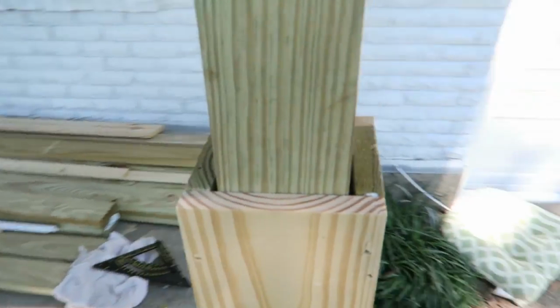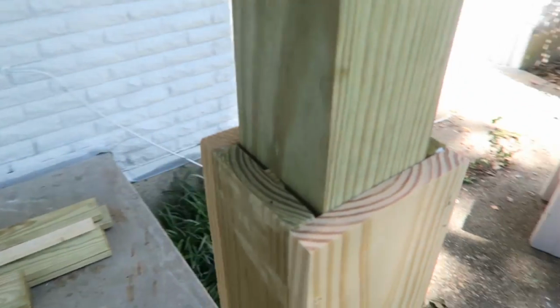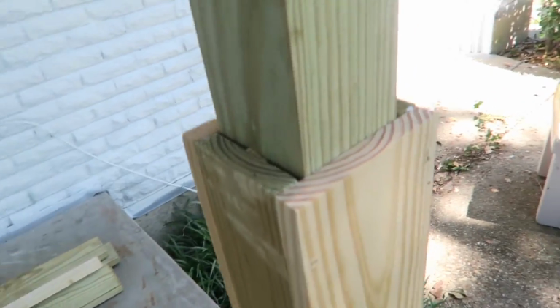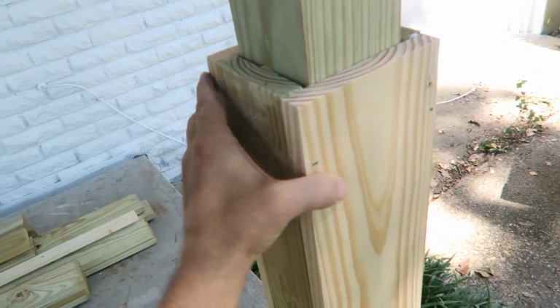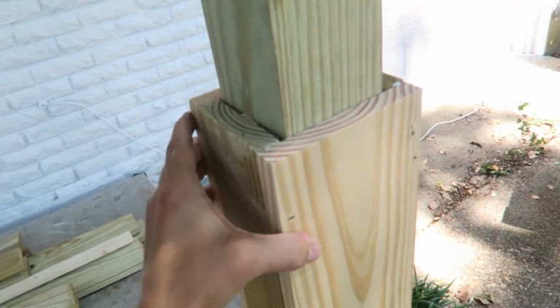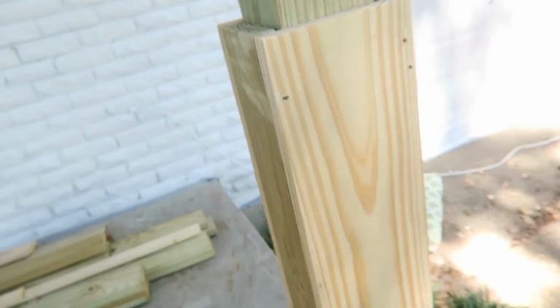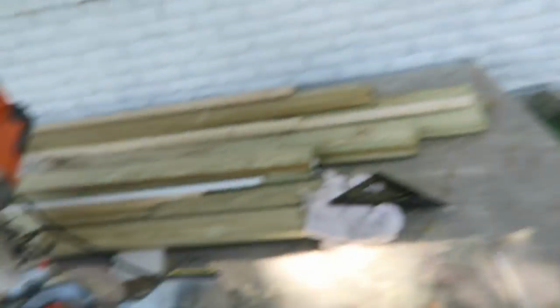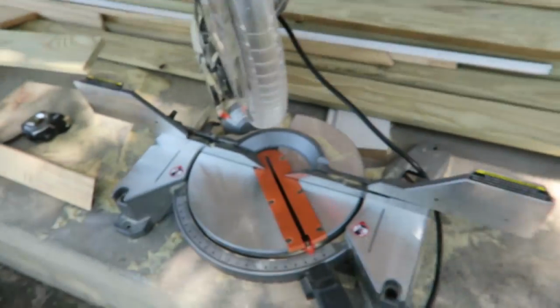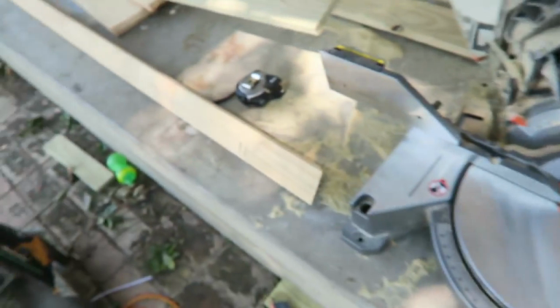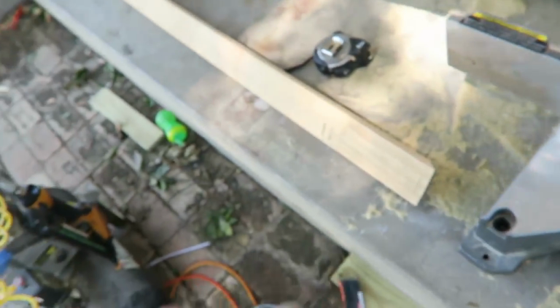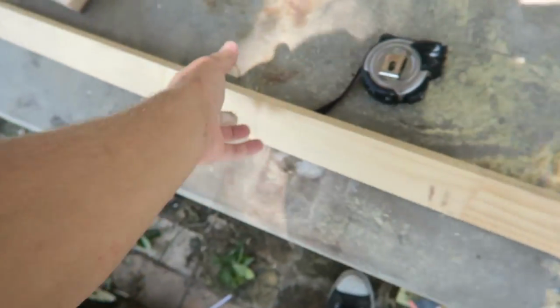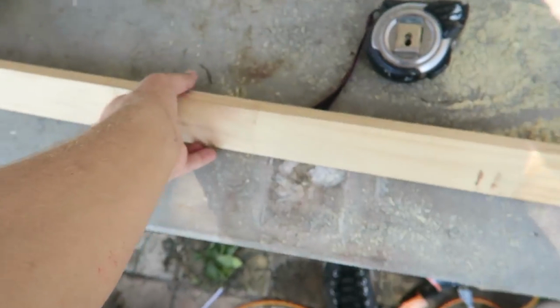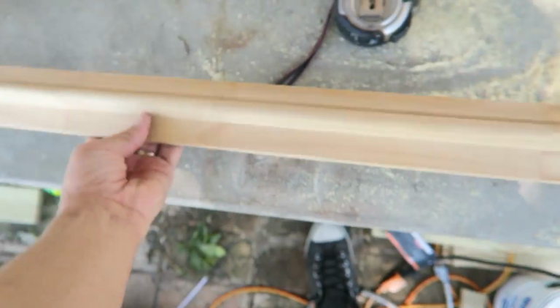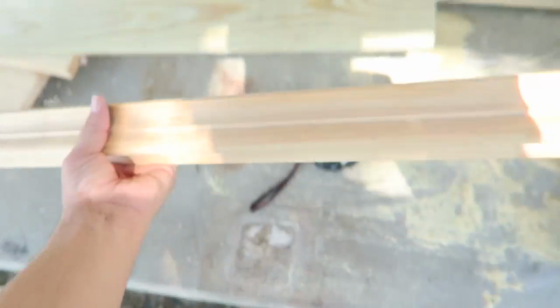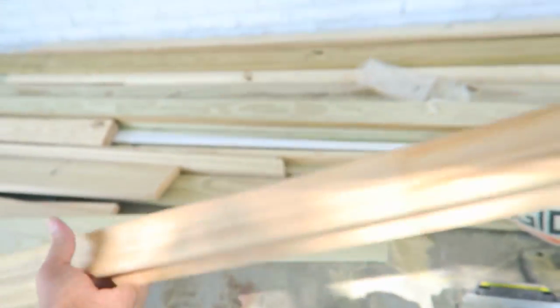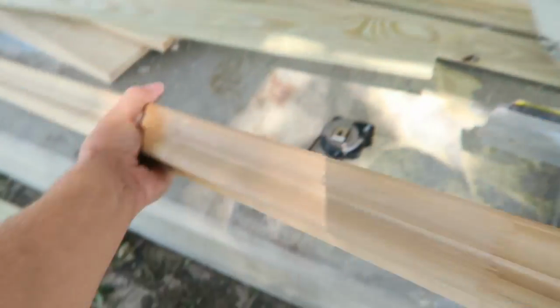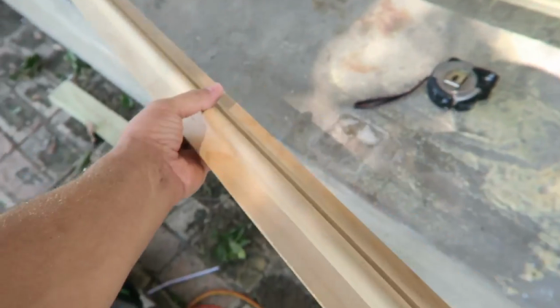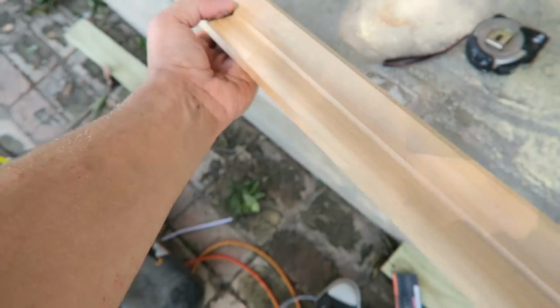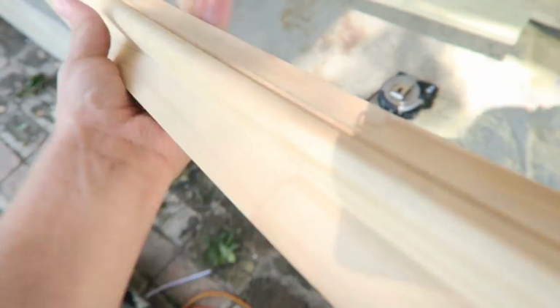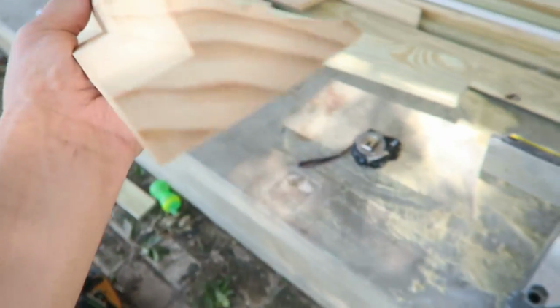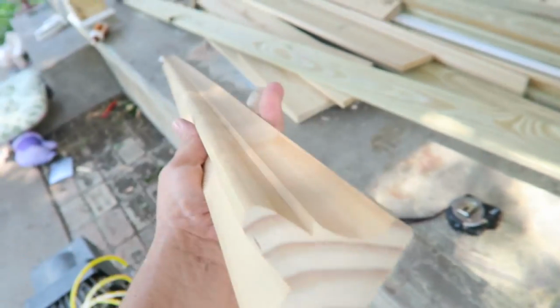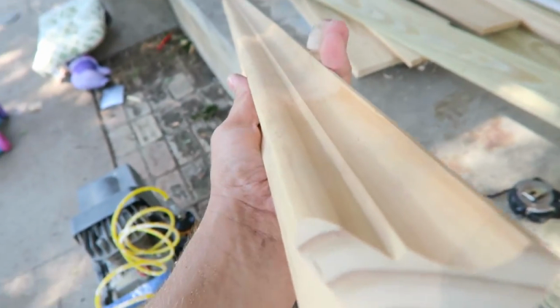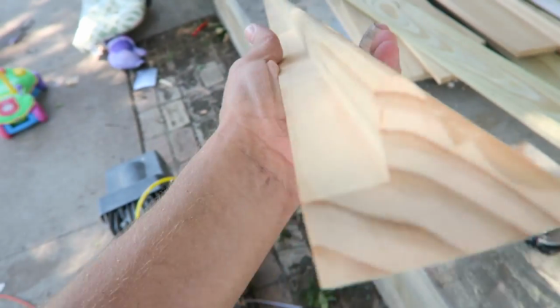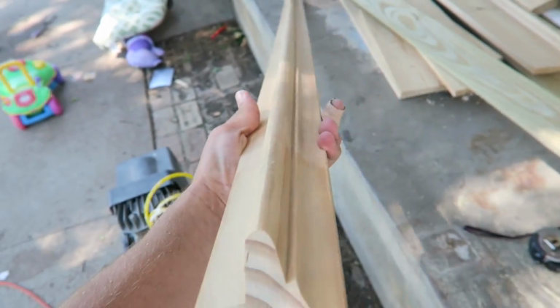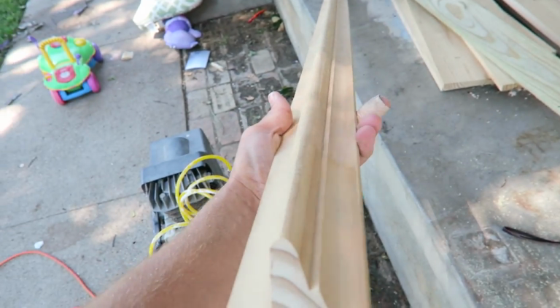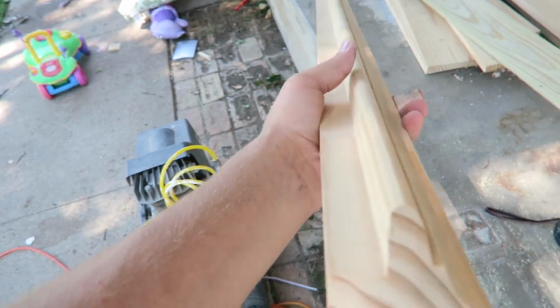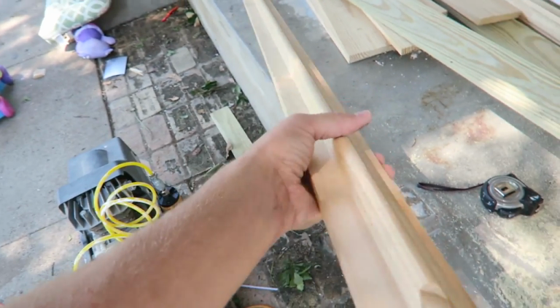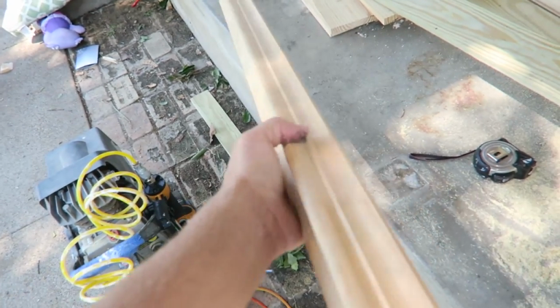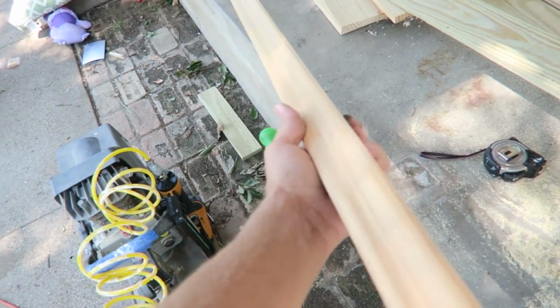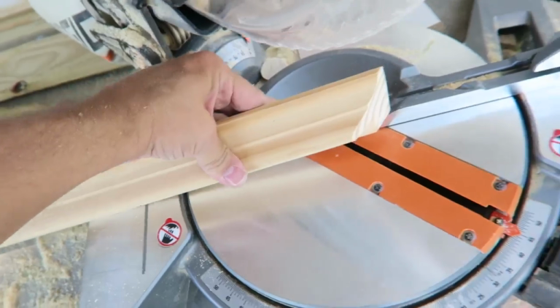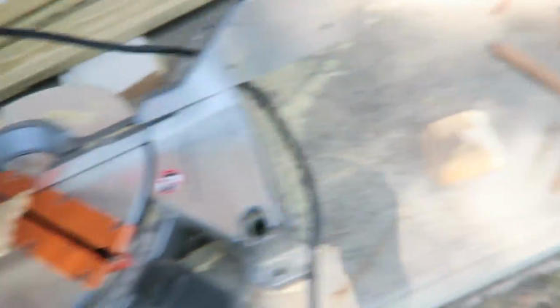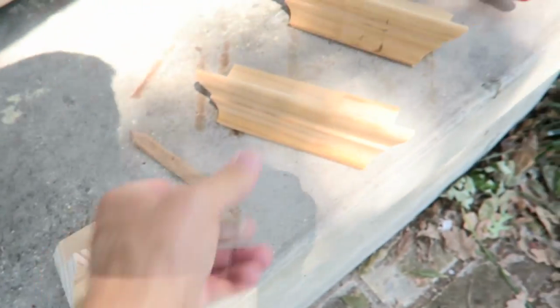I got the carcasses all built, nice and snug. Next, I'm going to cut my trim here. This is the trim I'm going to be using — I found this really cheap chair rail. It's really pretty stuff. I got it for 25 cents a foot; this is the last piece.